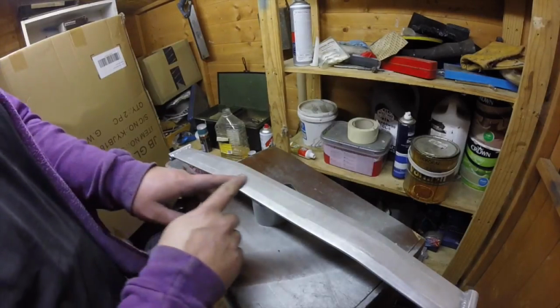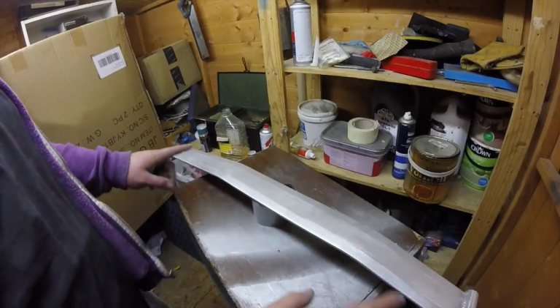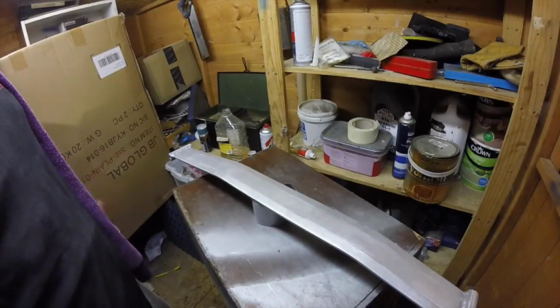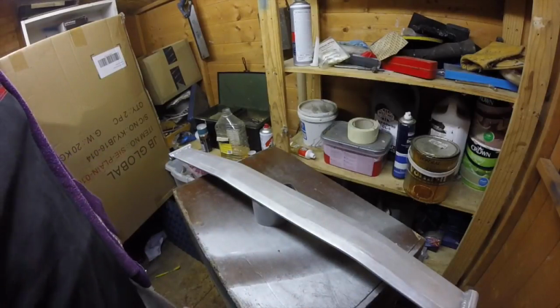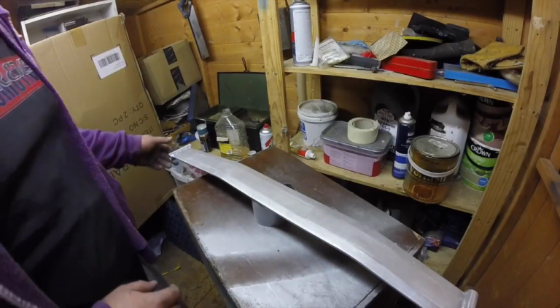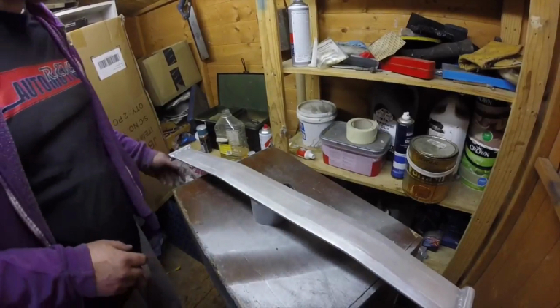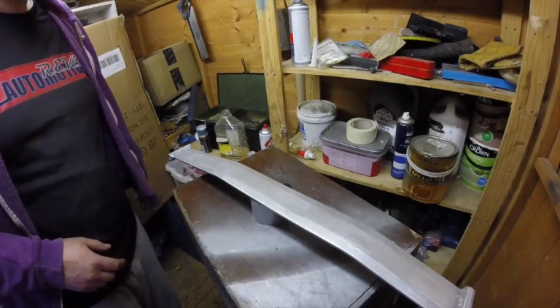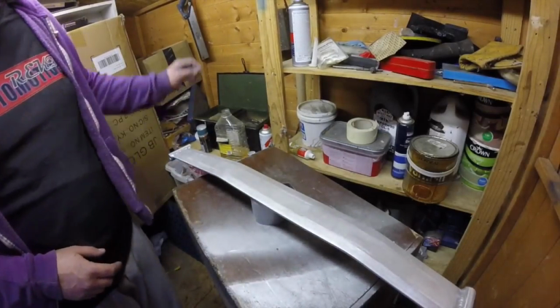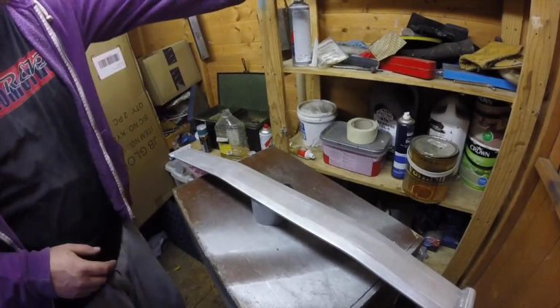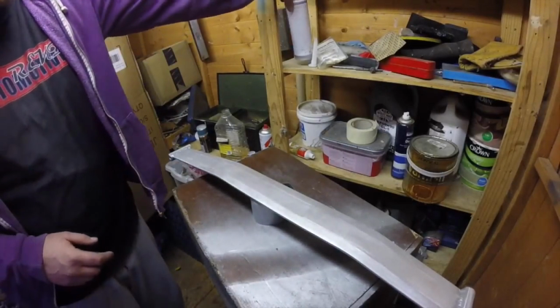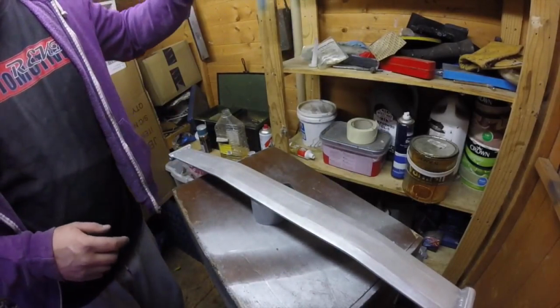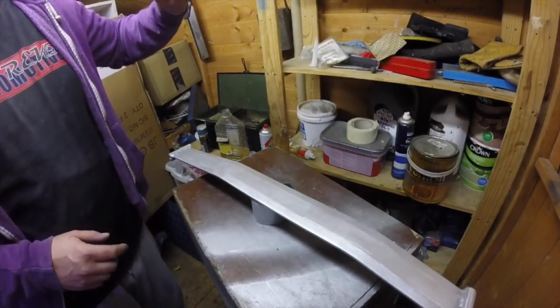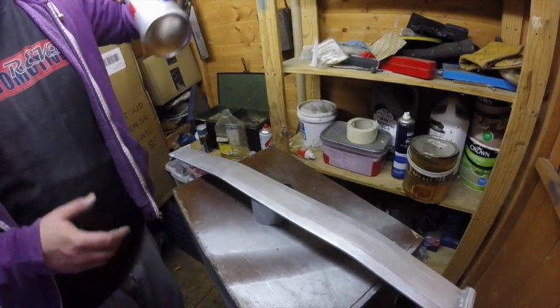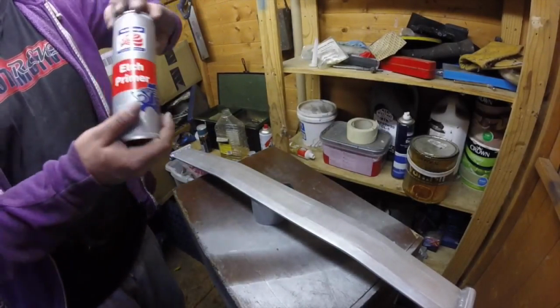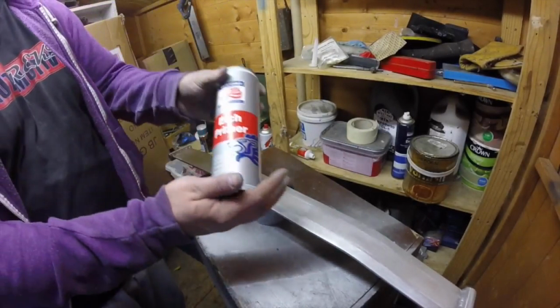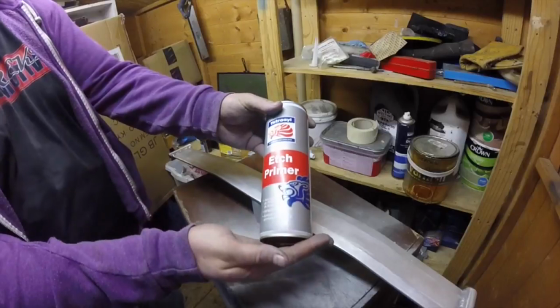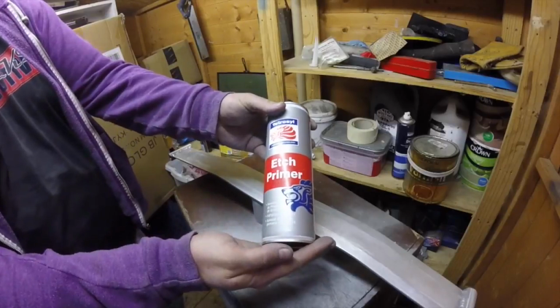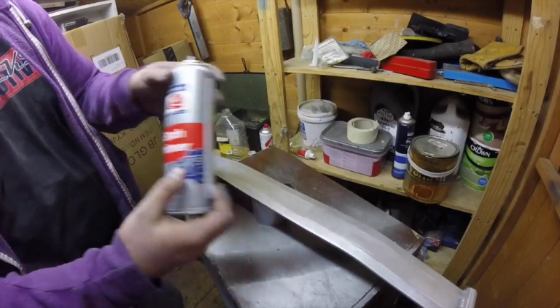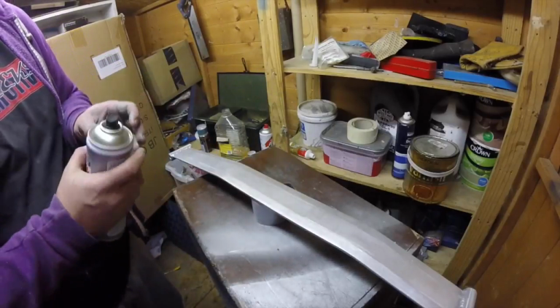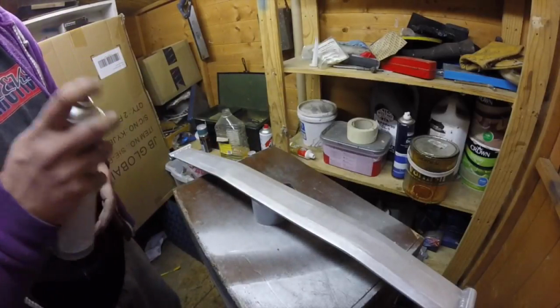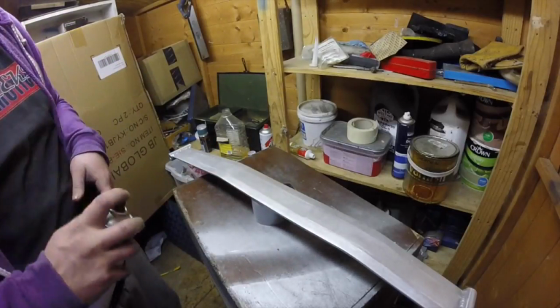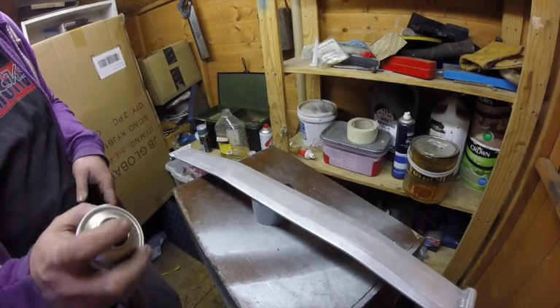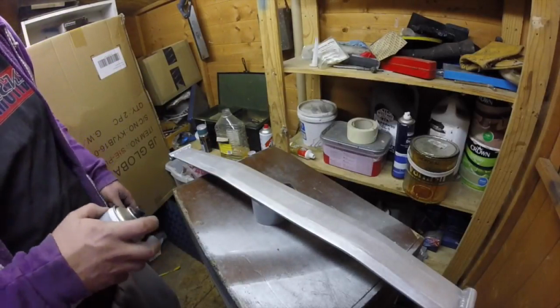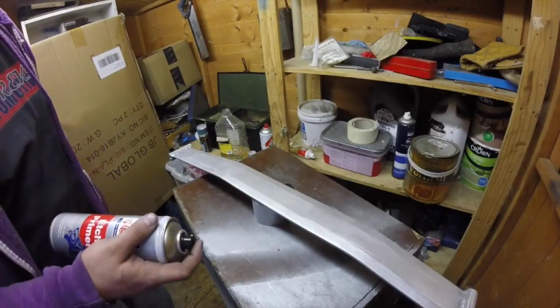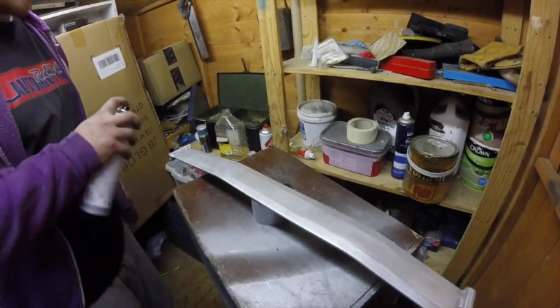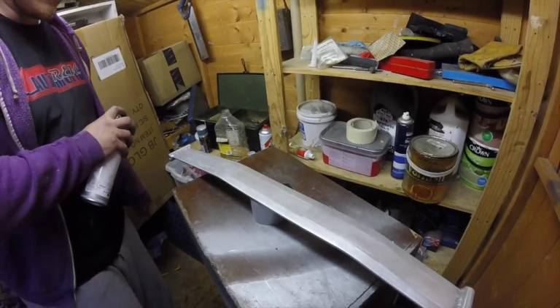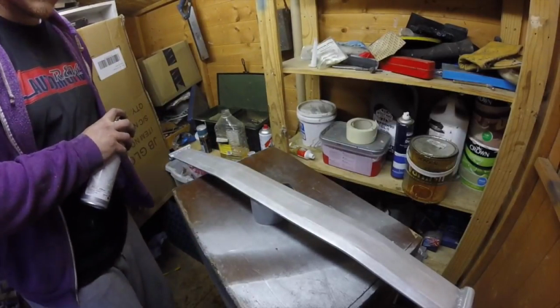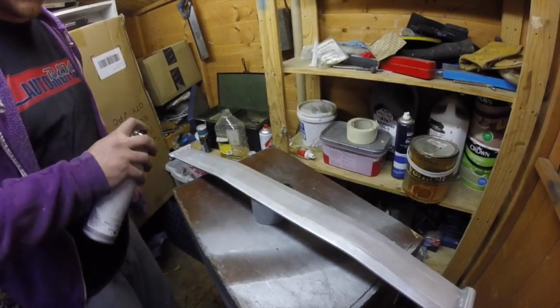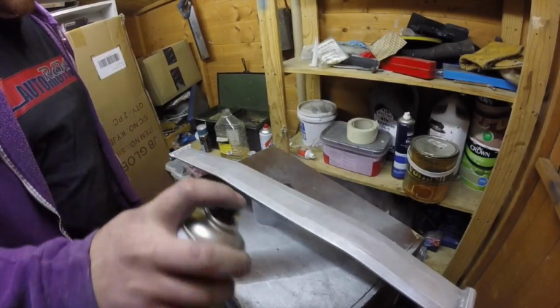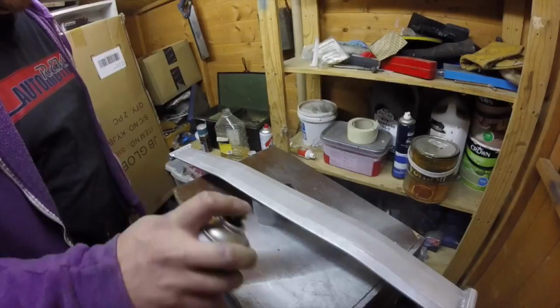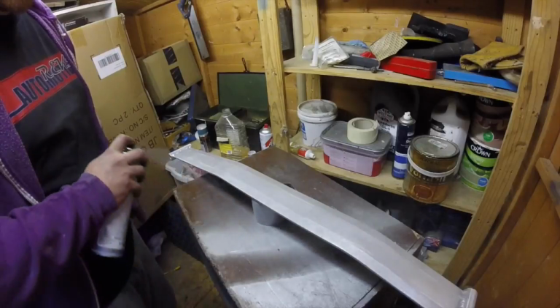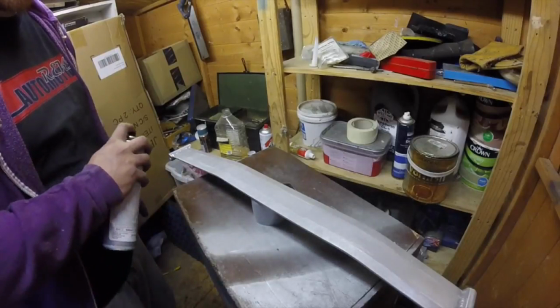So once we've sanded everything down, get our X primer — there's nothing we want to use last time, but this time again, just one coat.